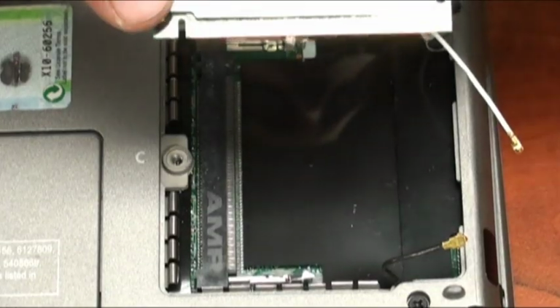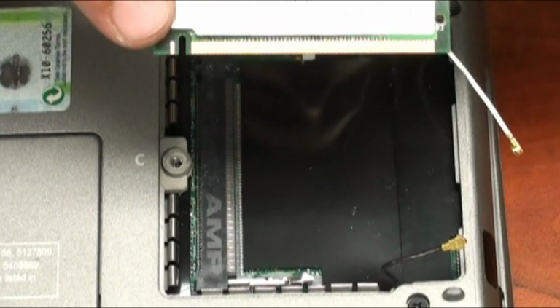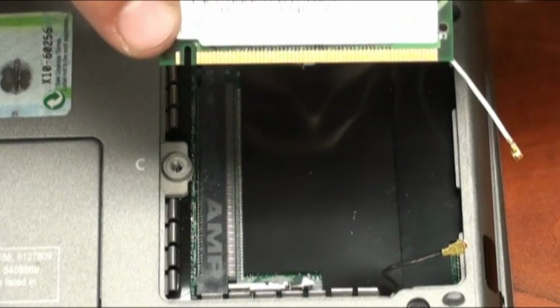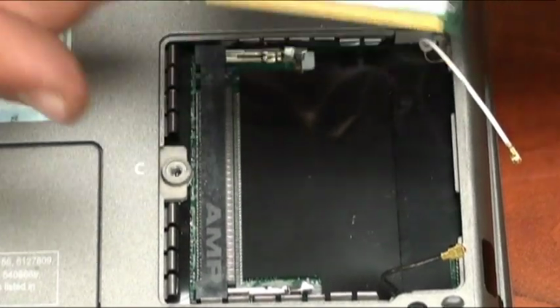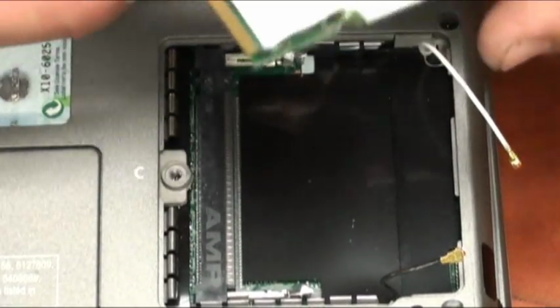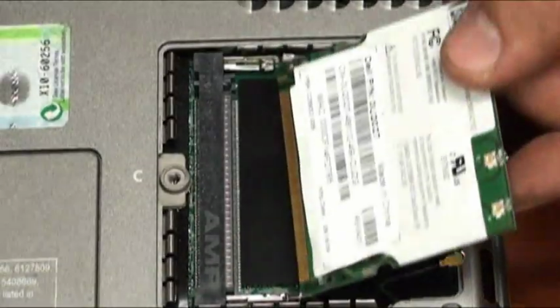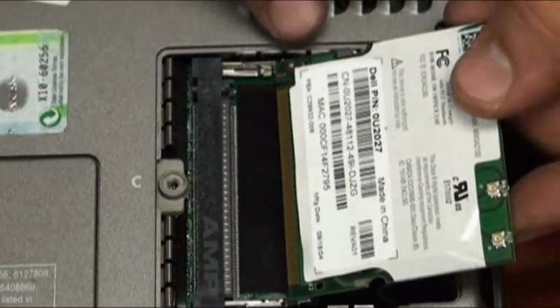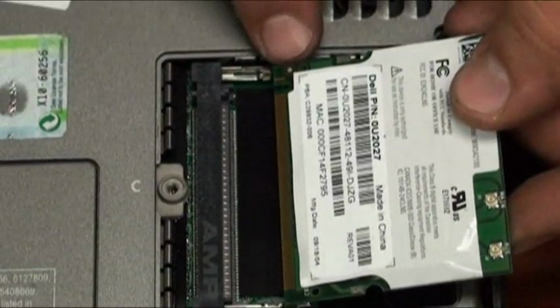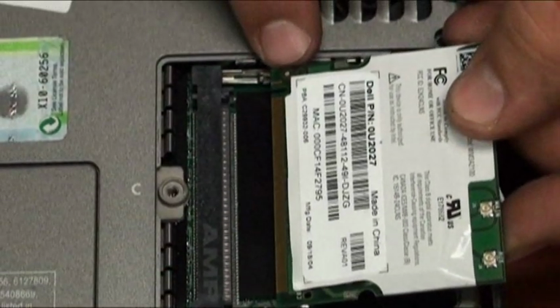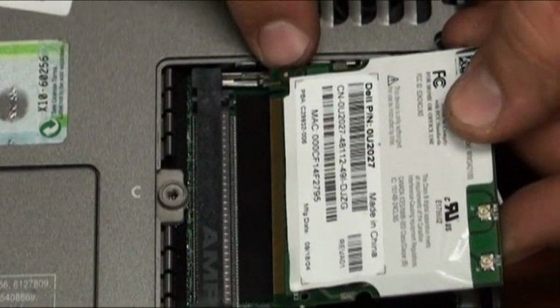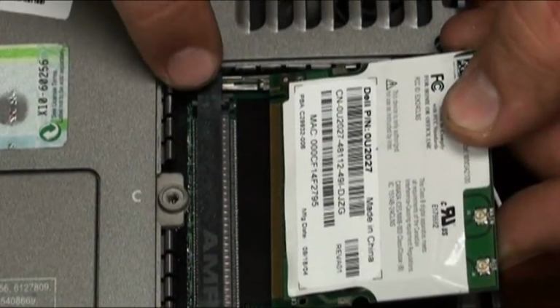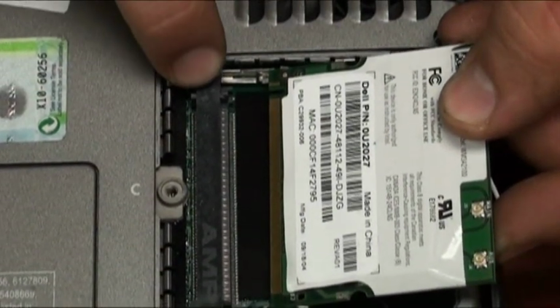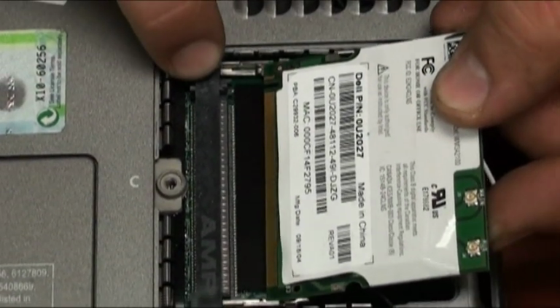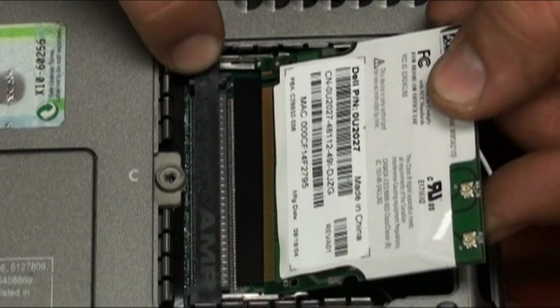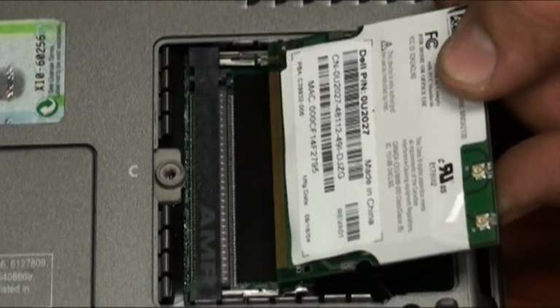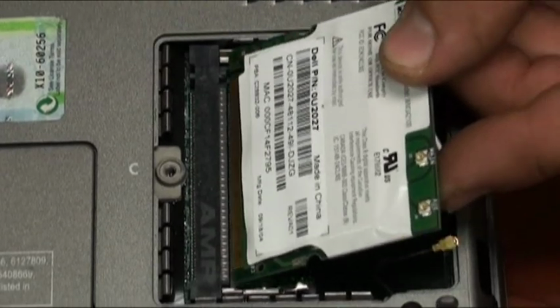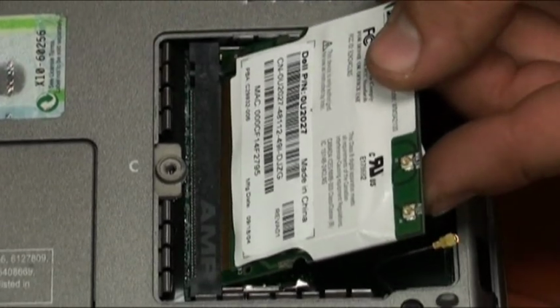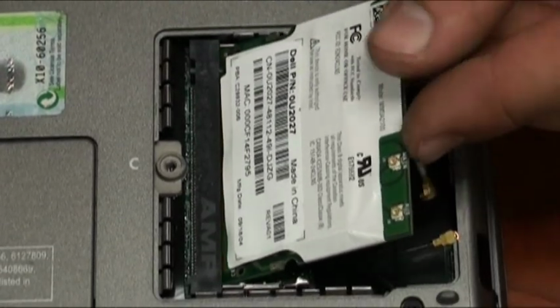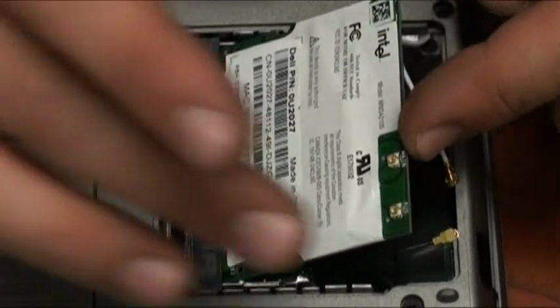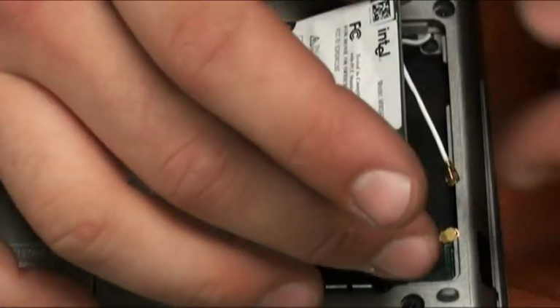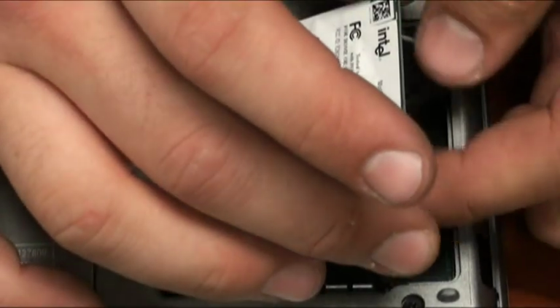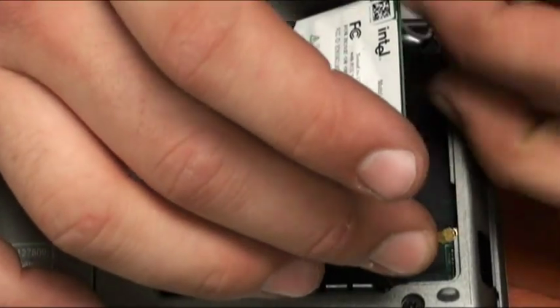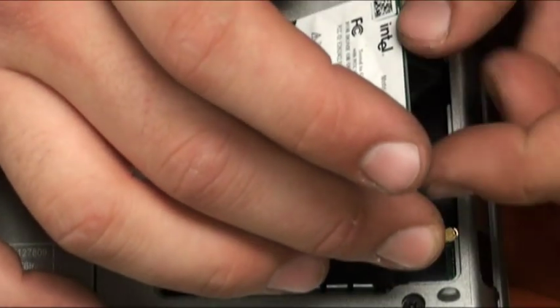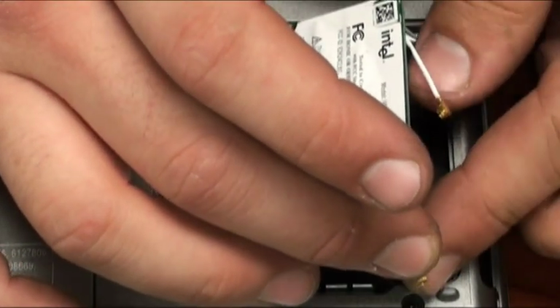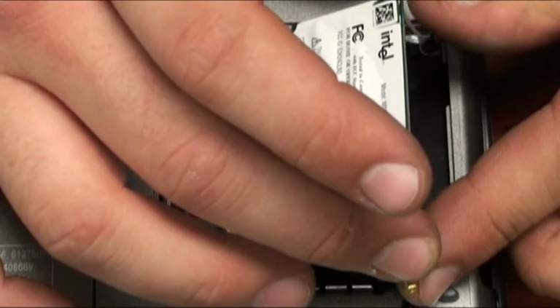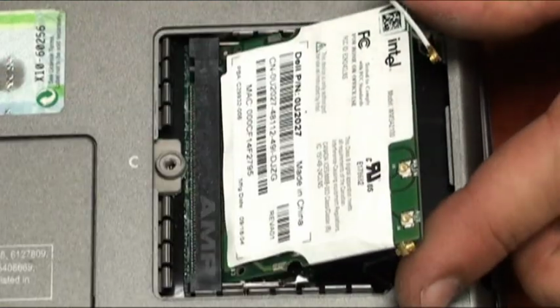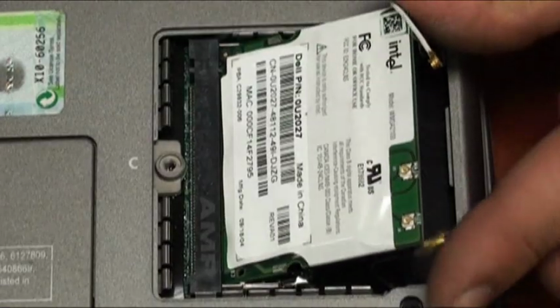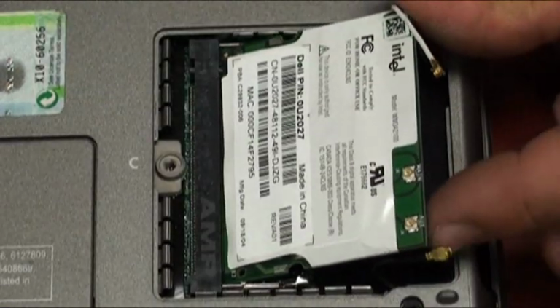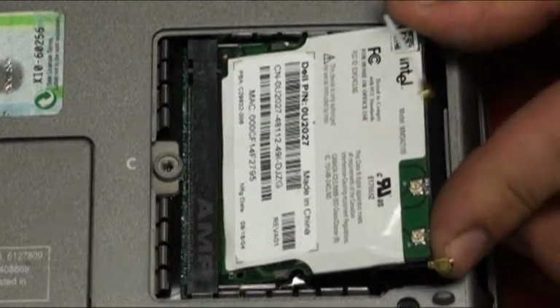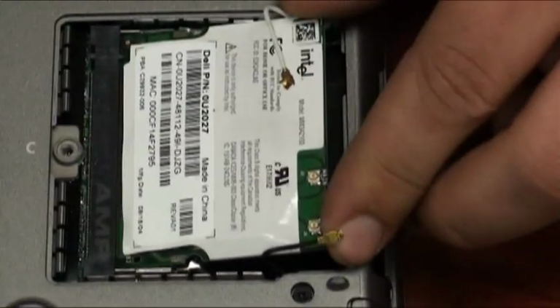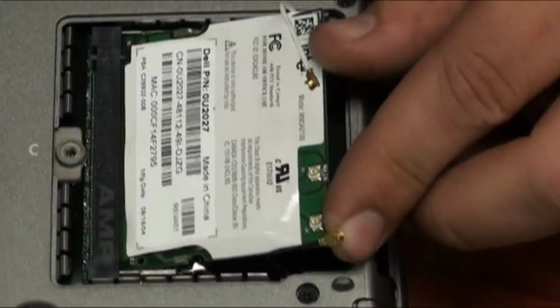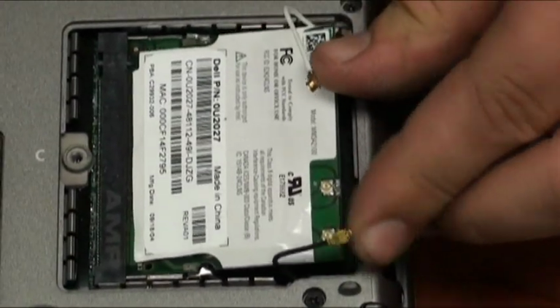Now line up the notch on the wireless card to the notch on the mini-PCI slot, insert at a 45 degree angle, and press down towards the motherboard to ensure proper seating of the wireless card.